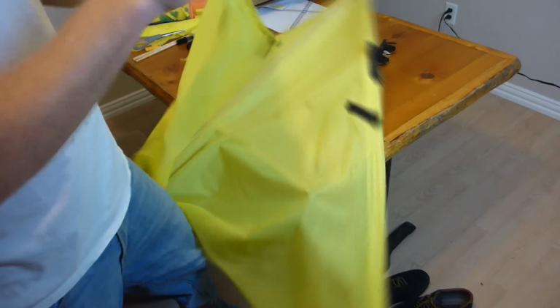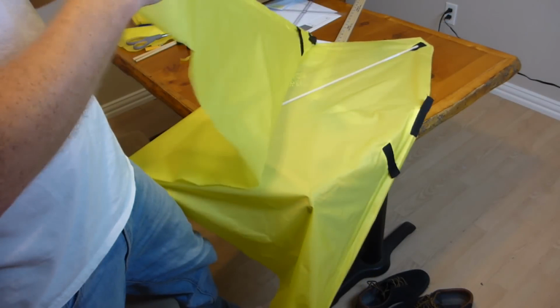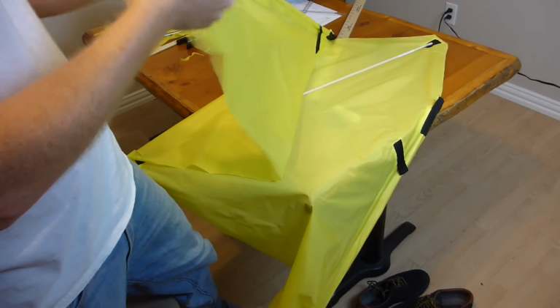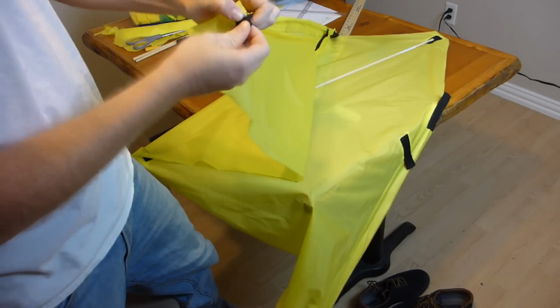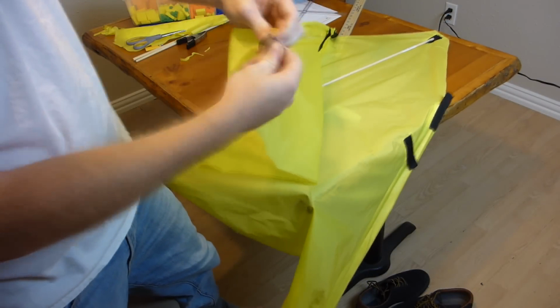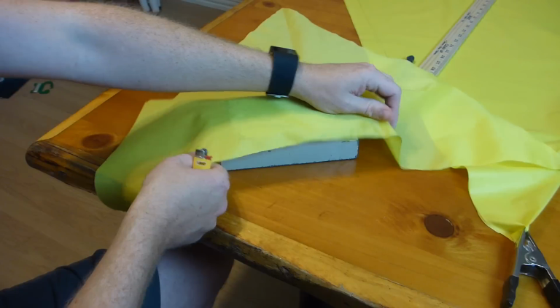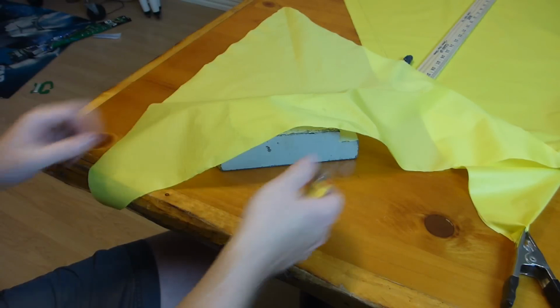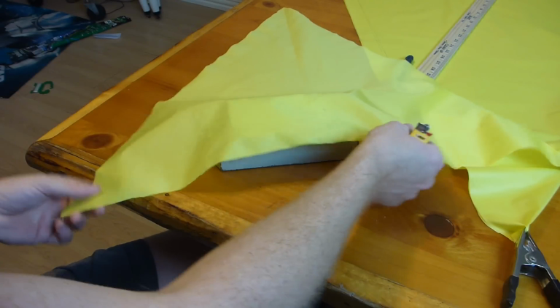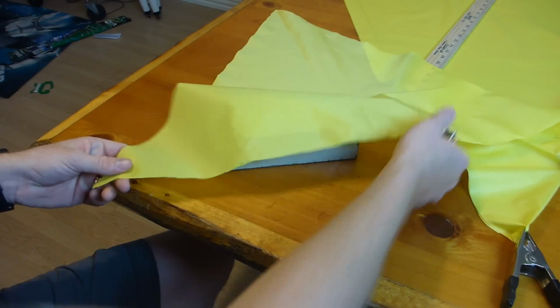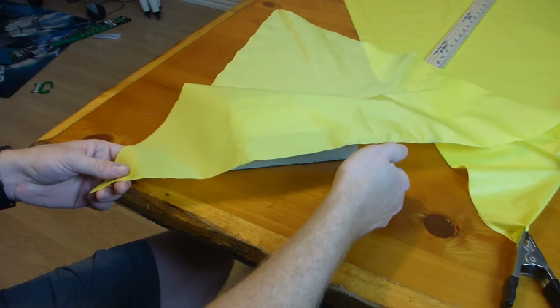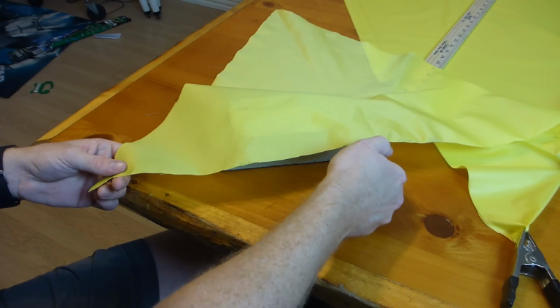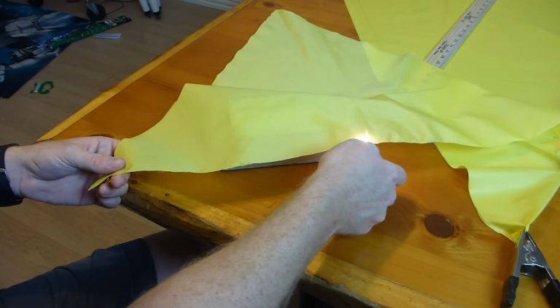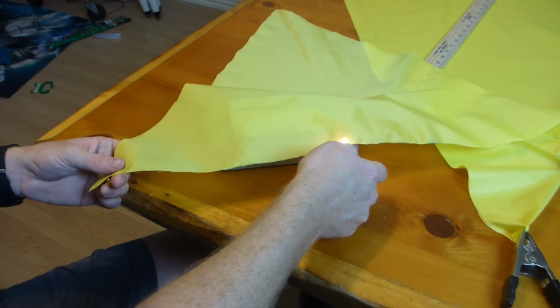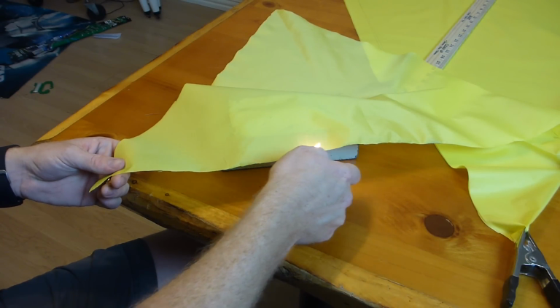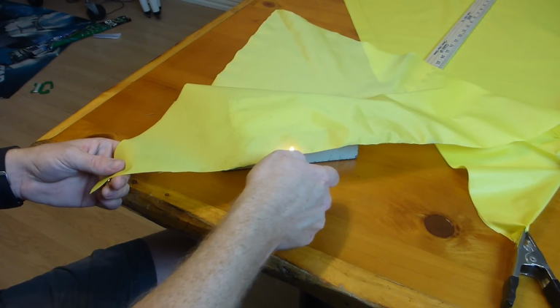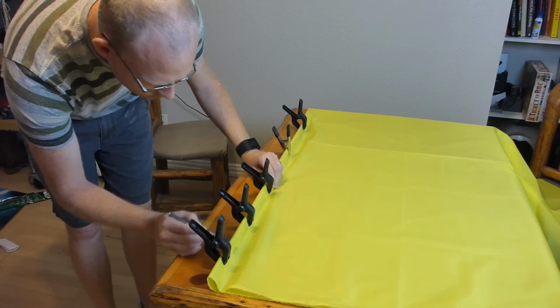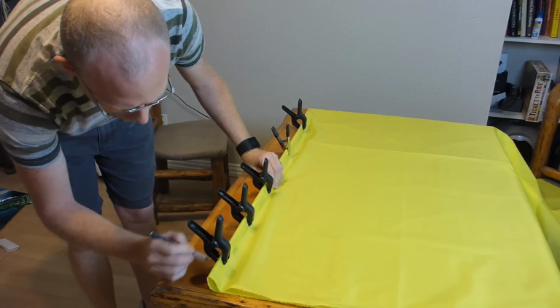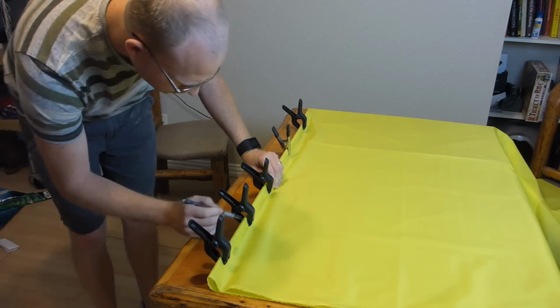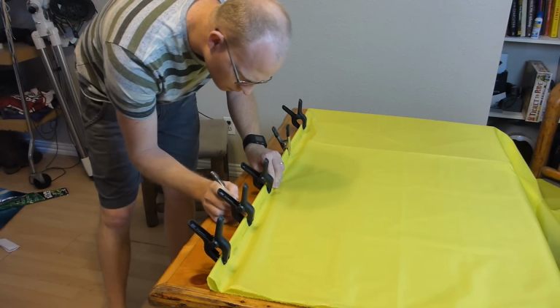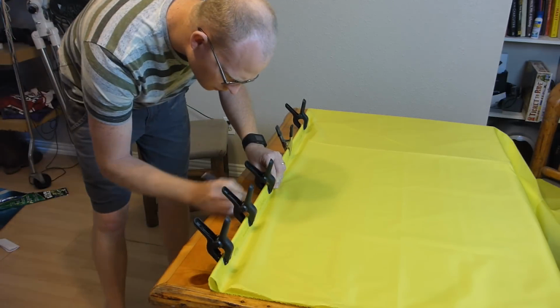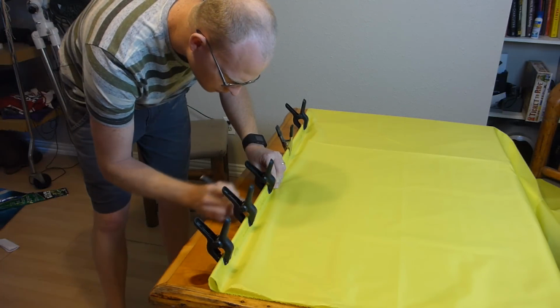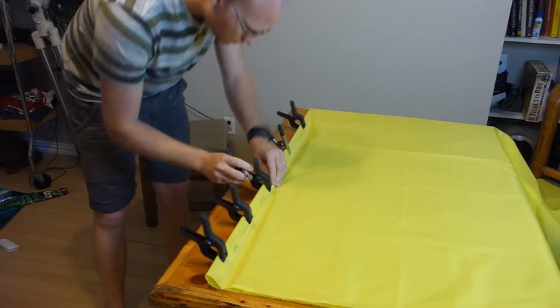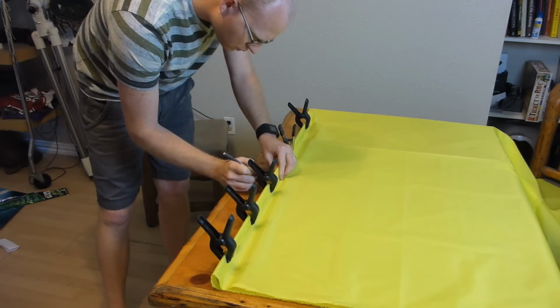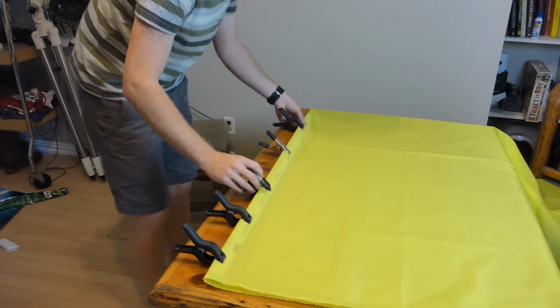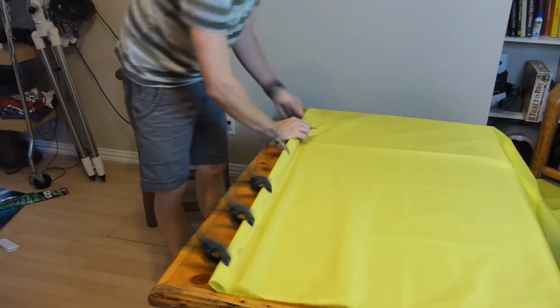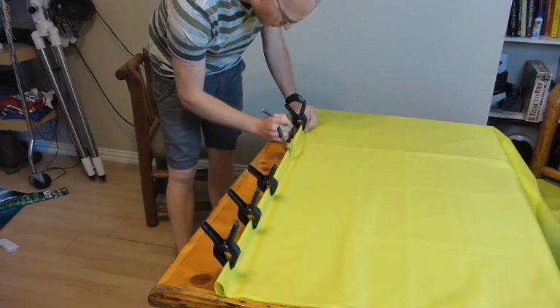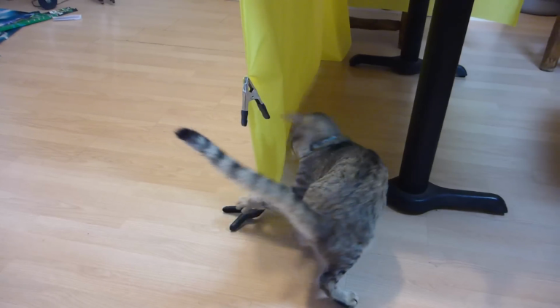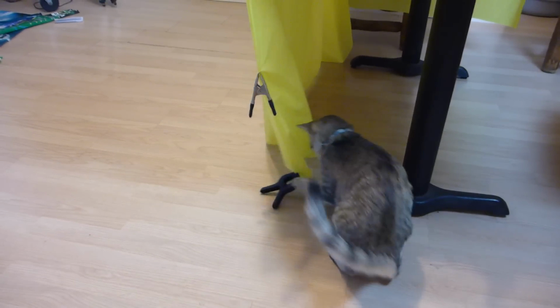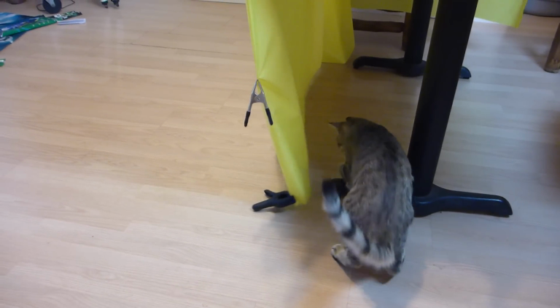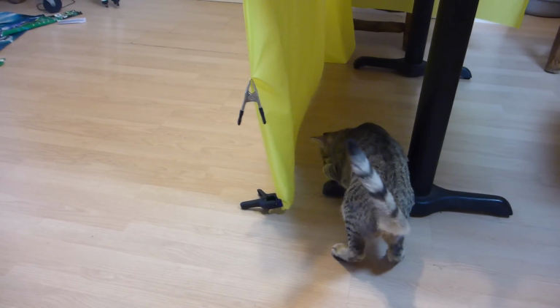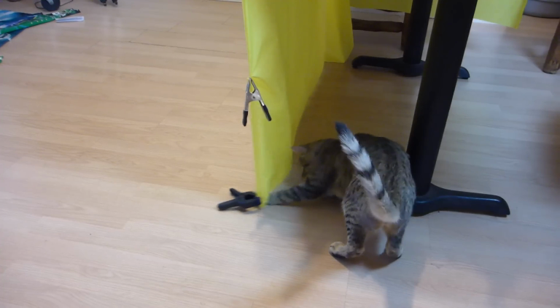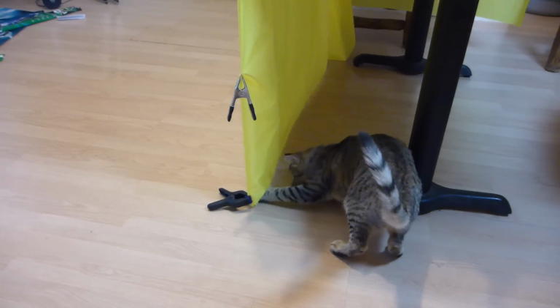A few hints if you do decide to do this: you can use a lighter to melt the edges of the ripstop to keep it from fraying. Fold along the center often to make sure that the pattern is perfectly symmetric, and if you have a cat, lock him in another room.